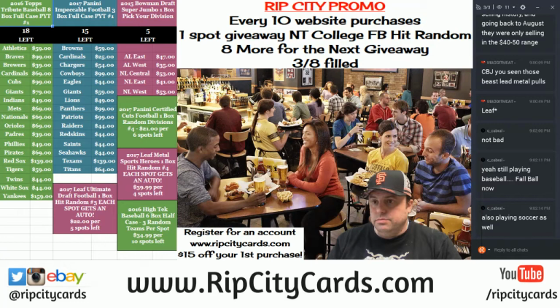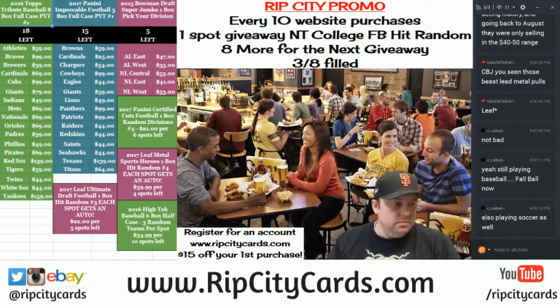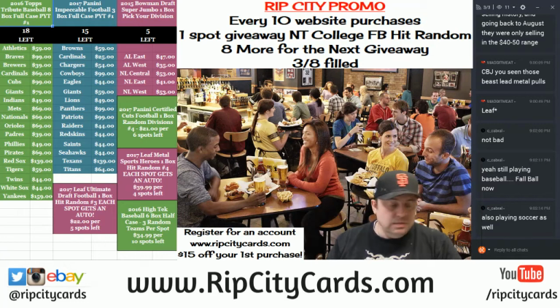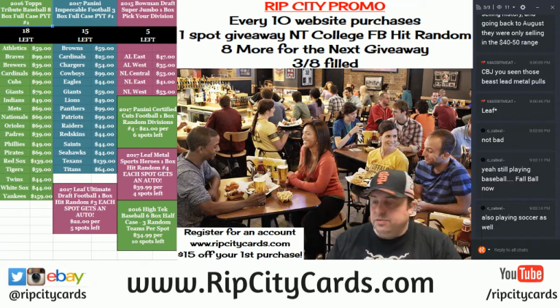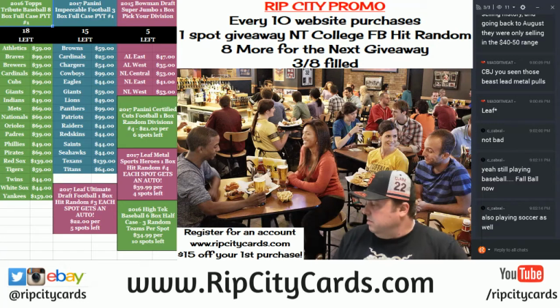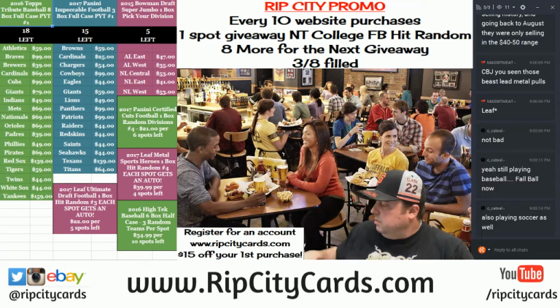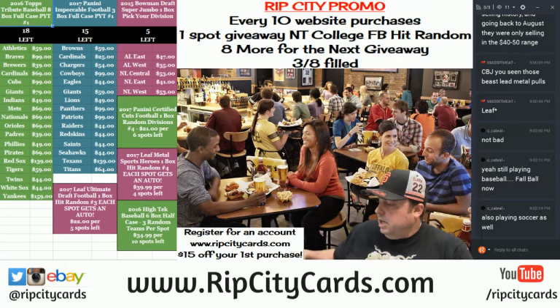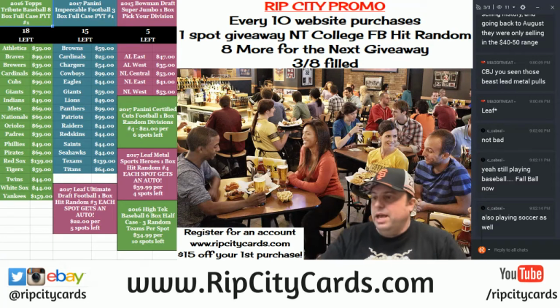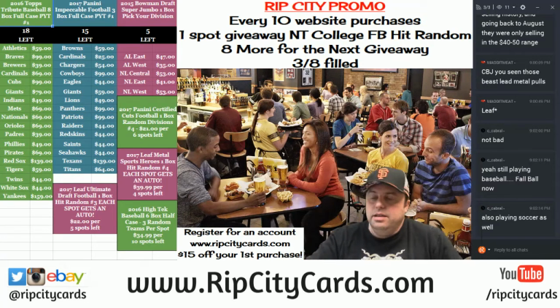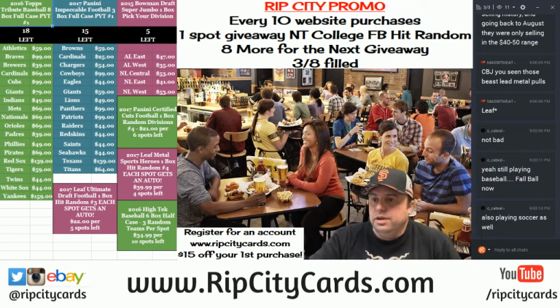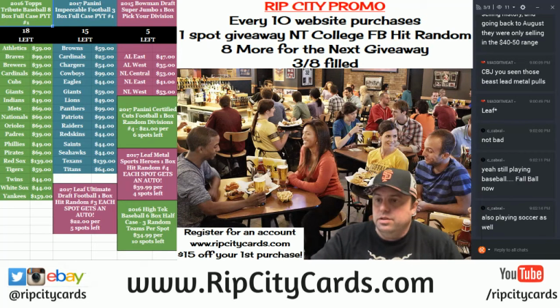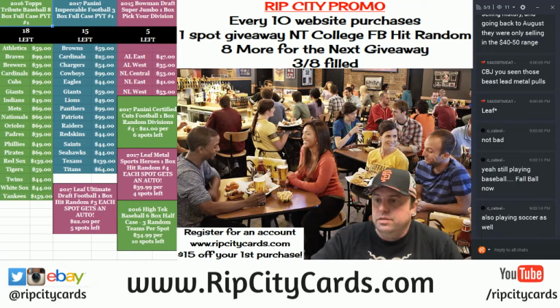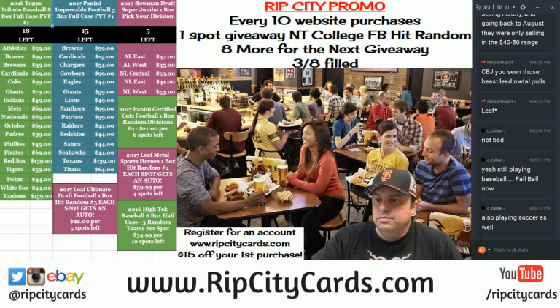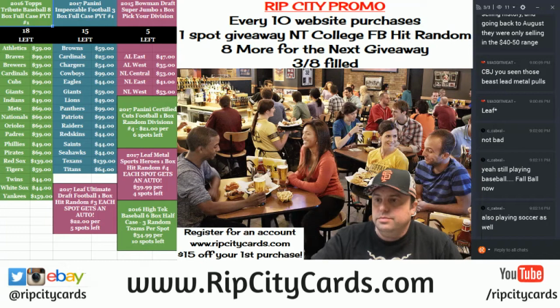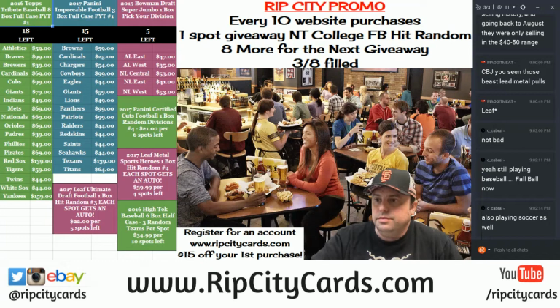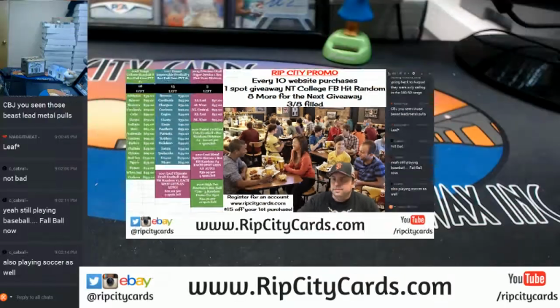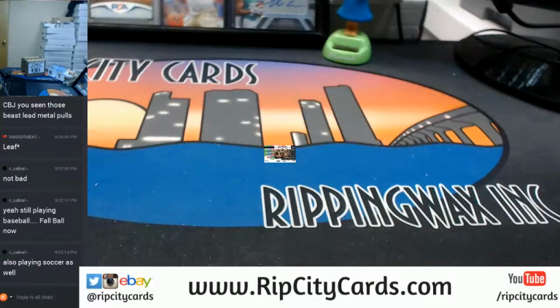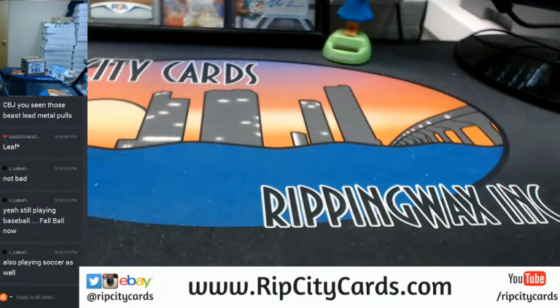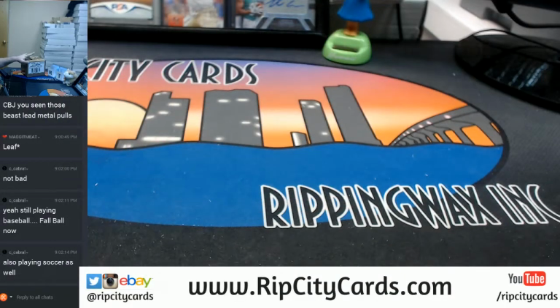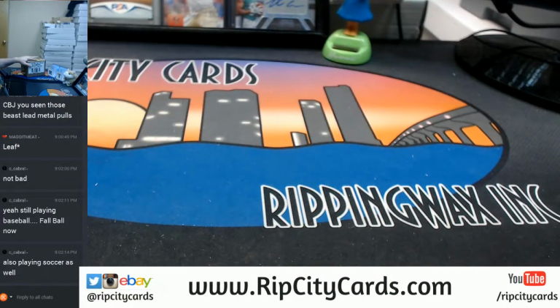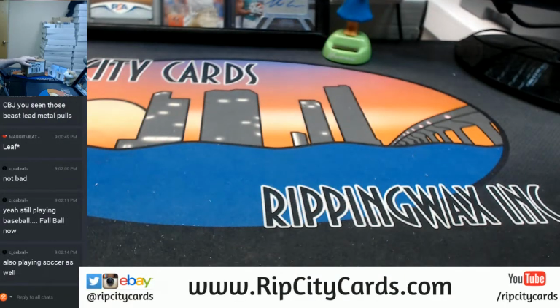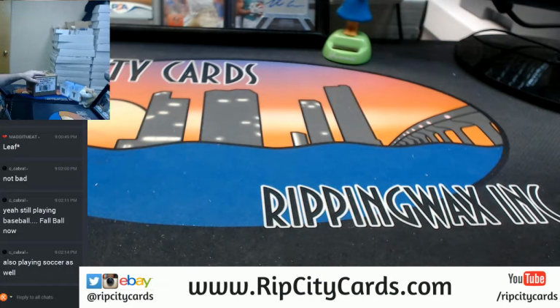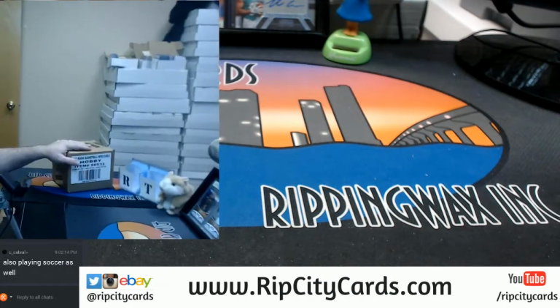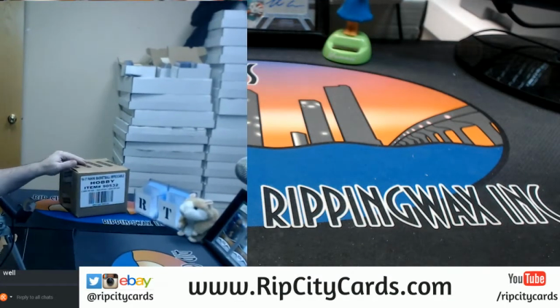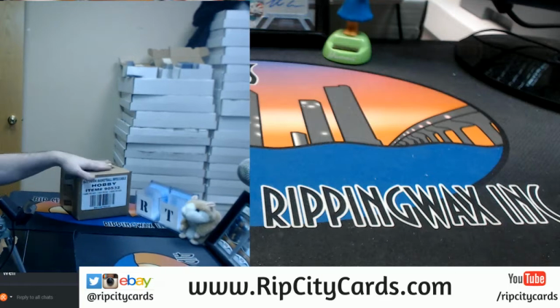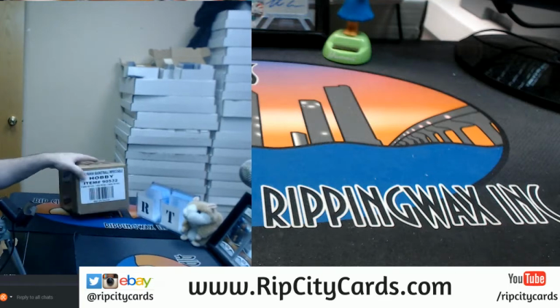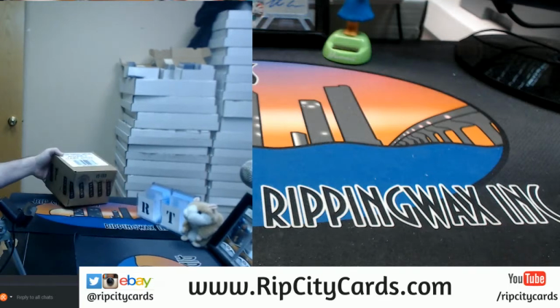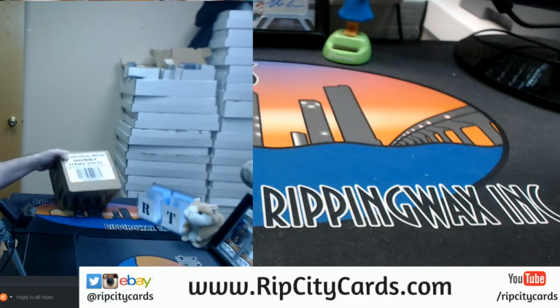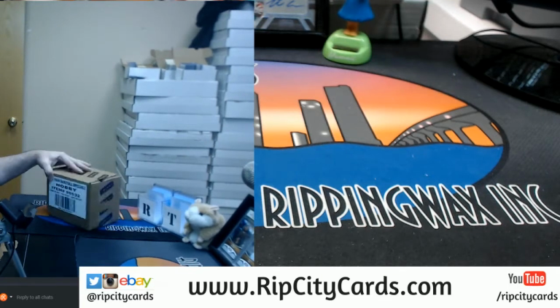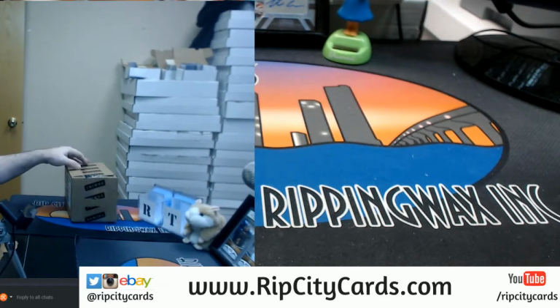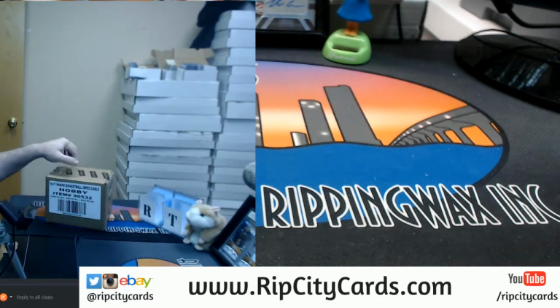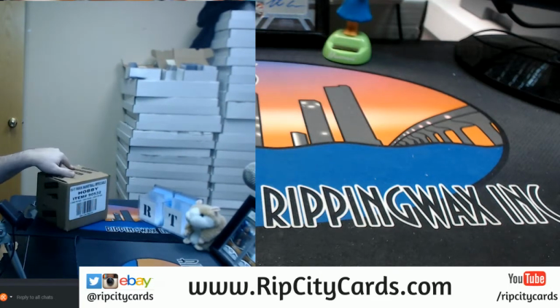I've never seen it. I didn't even know we had it until recently. Here it is. Here's our case goodness.